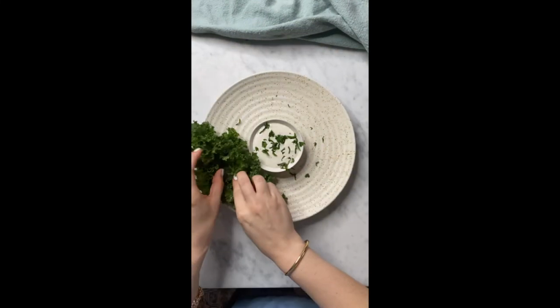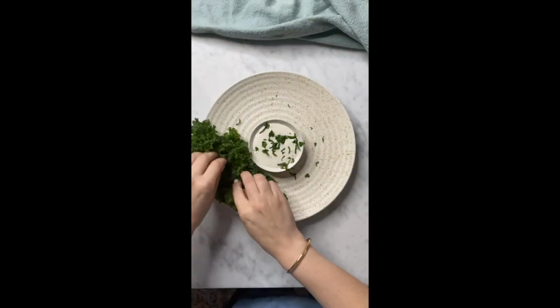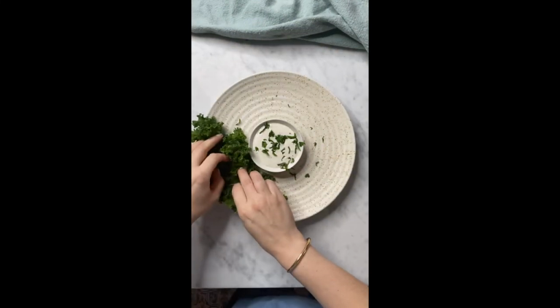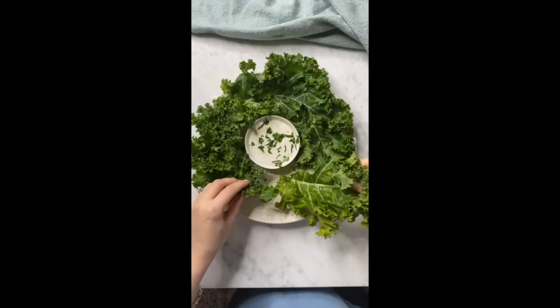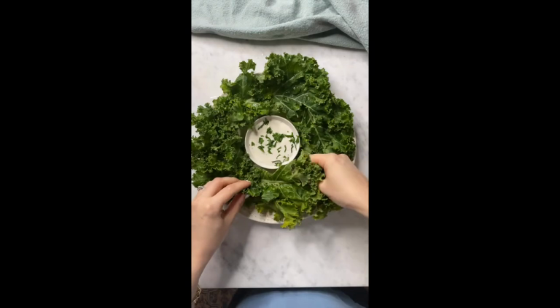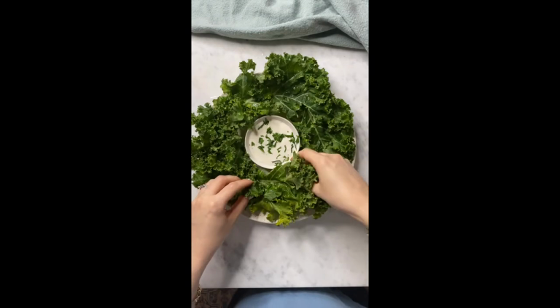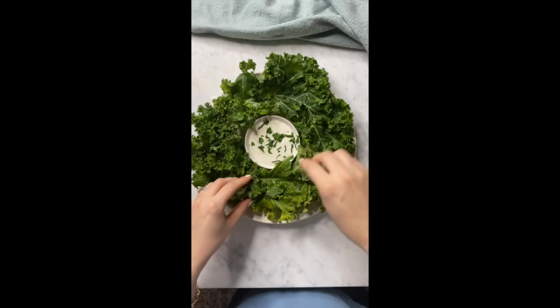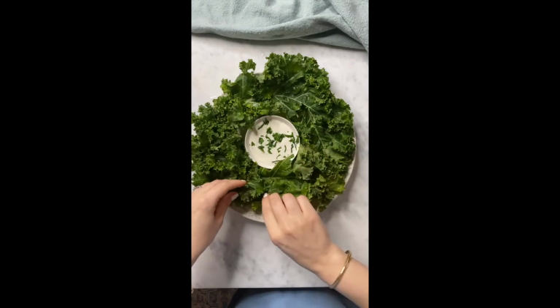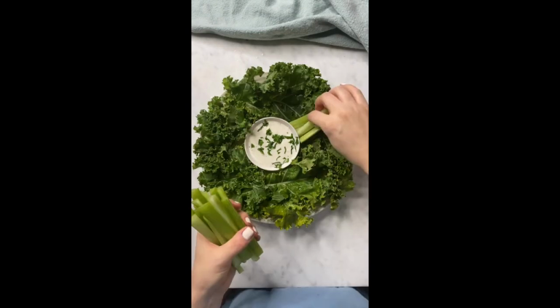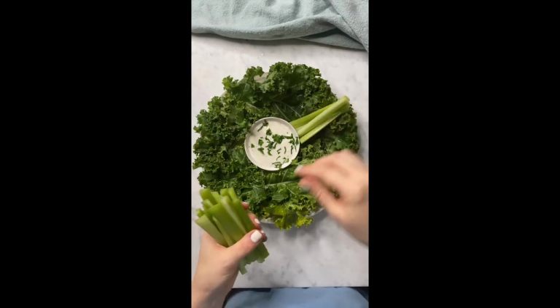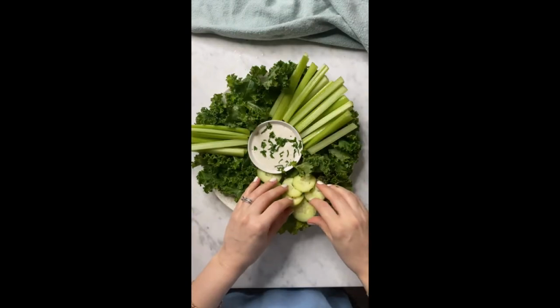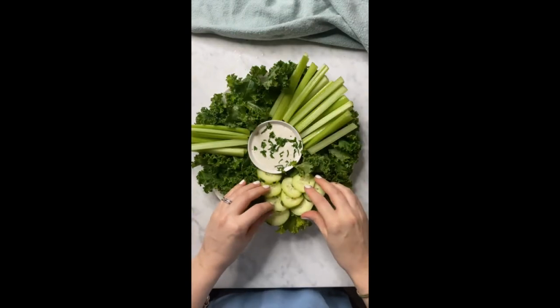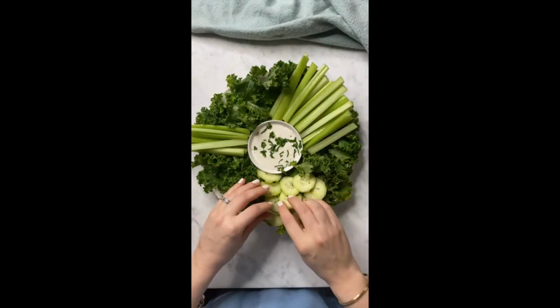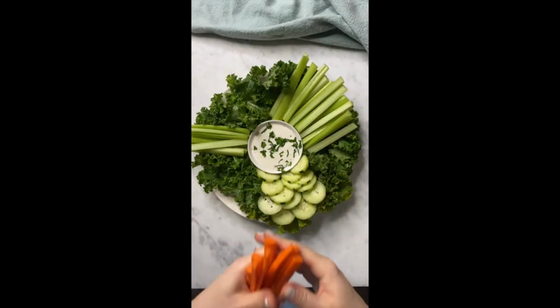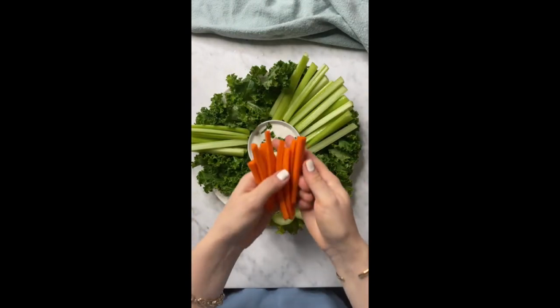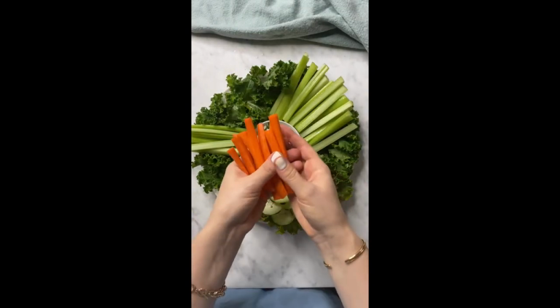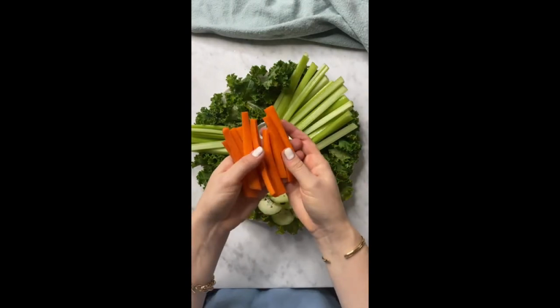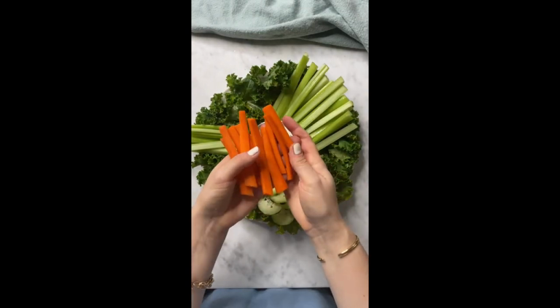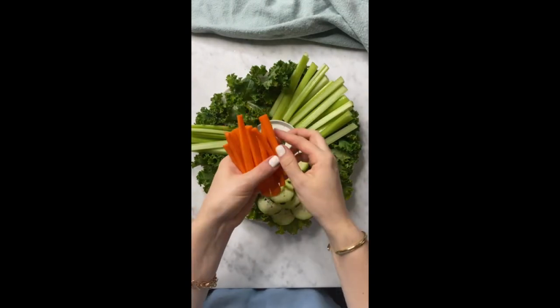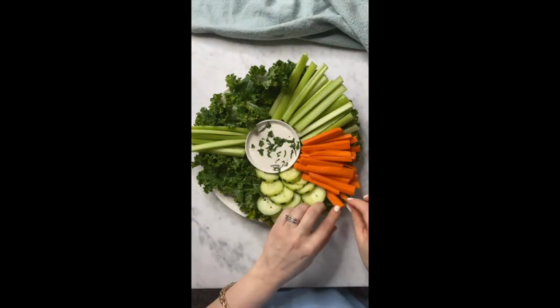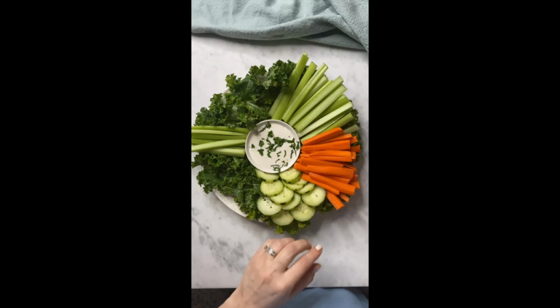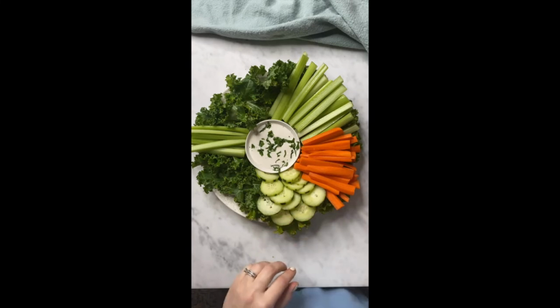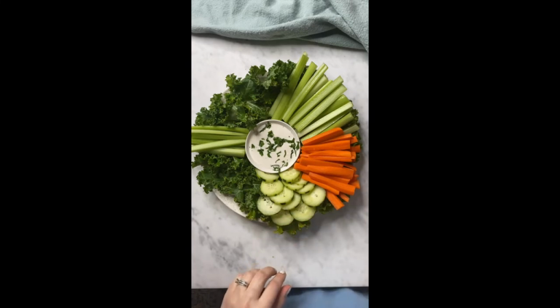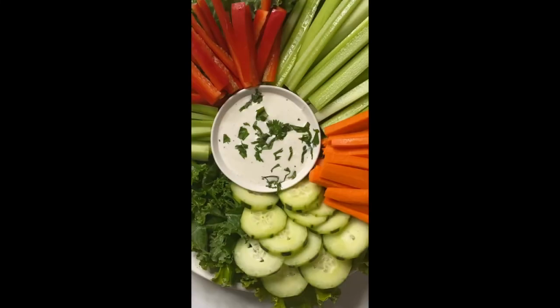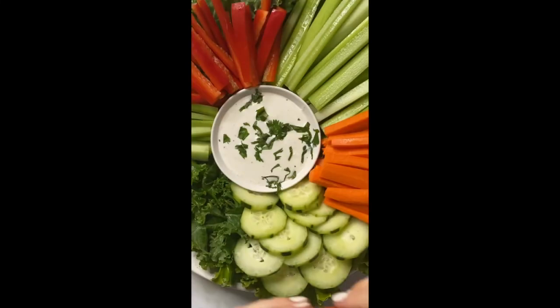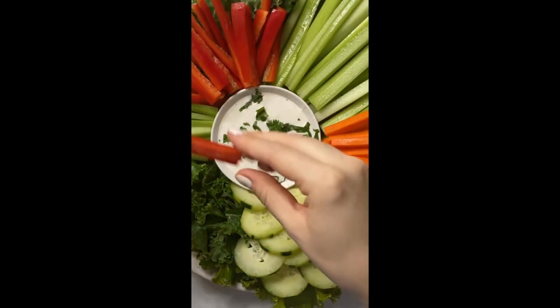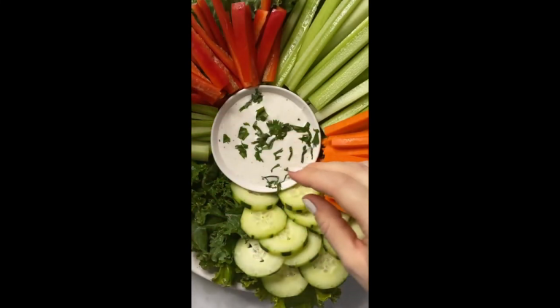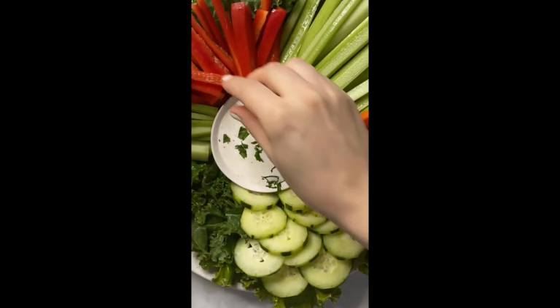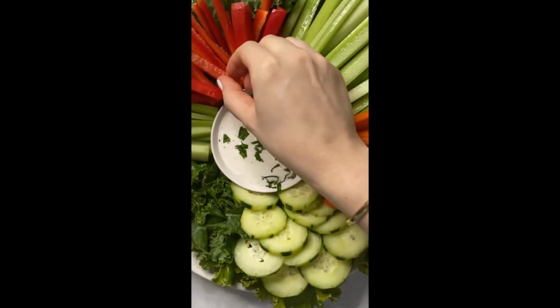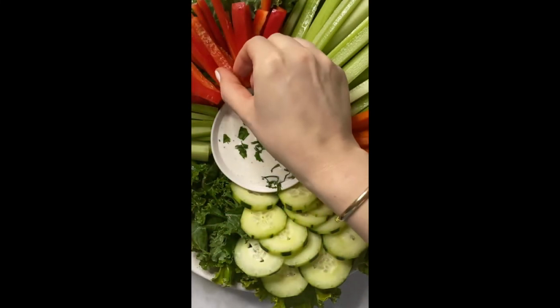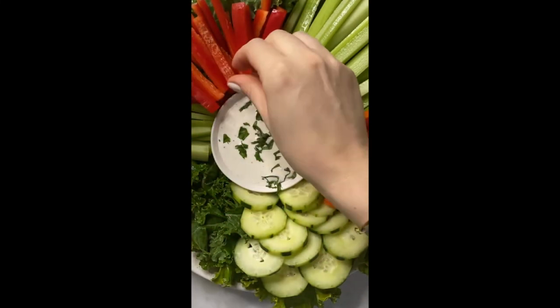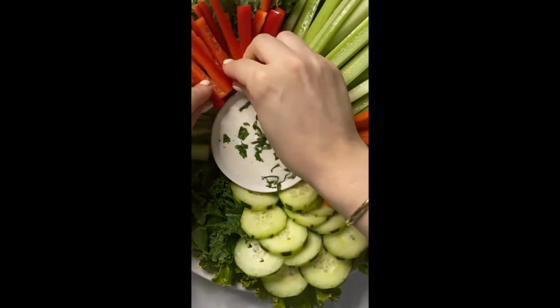Then arrange the kale leaves around the outside, celery, cucumber. And now I'm going to go in with some carrots. I kind of want to eat some — I love that it's just so simple, but it's pretty.